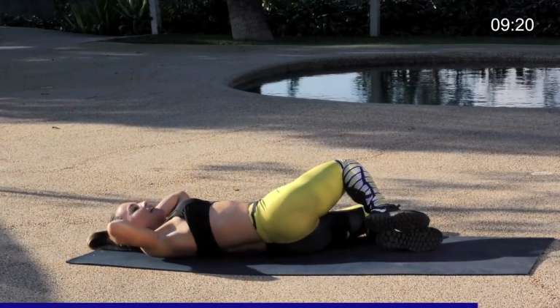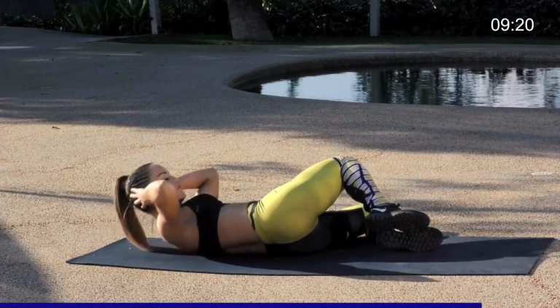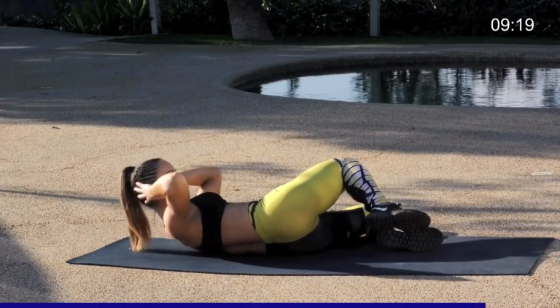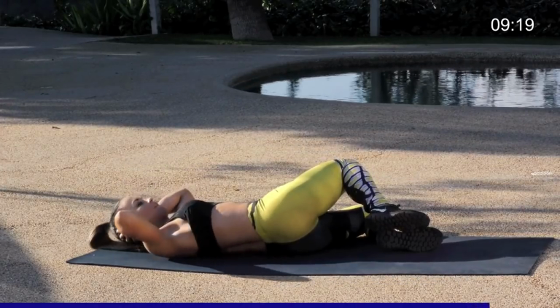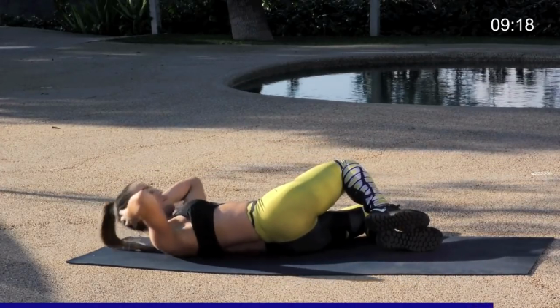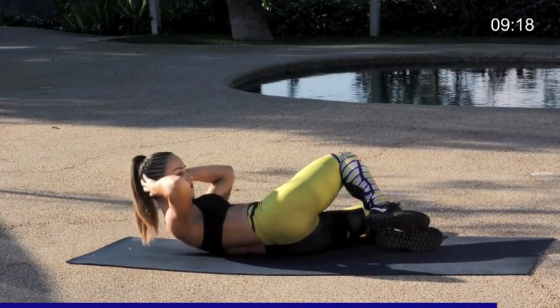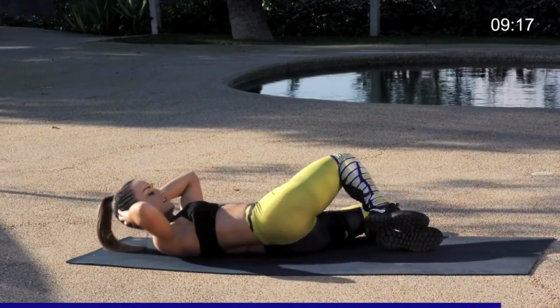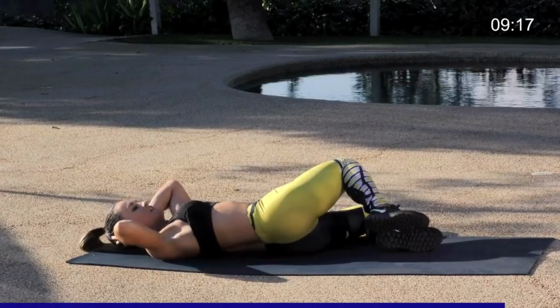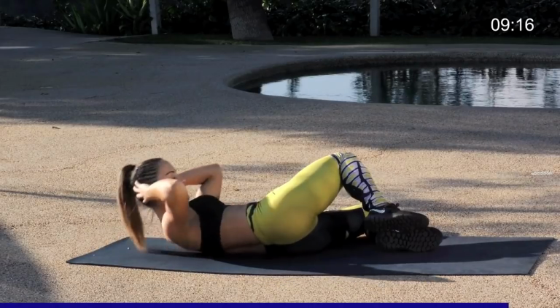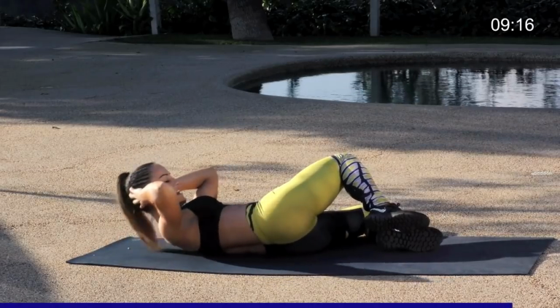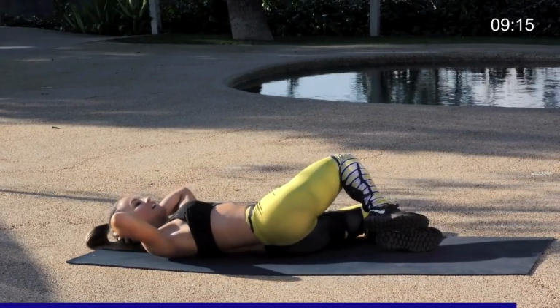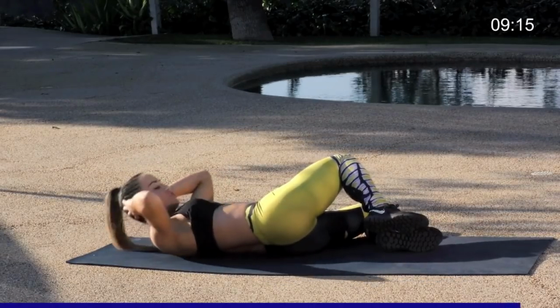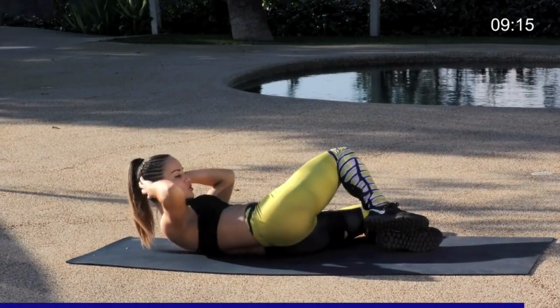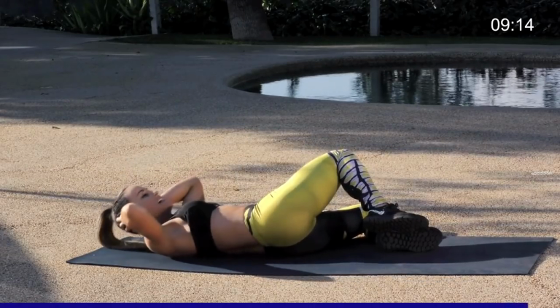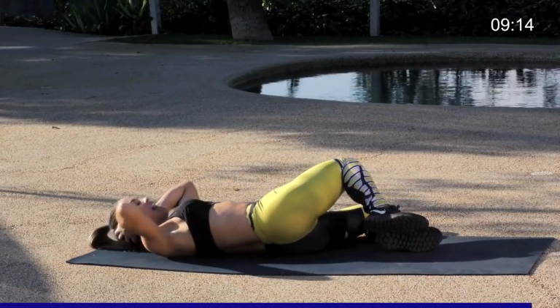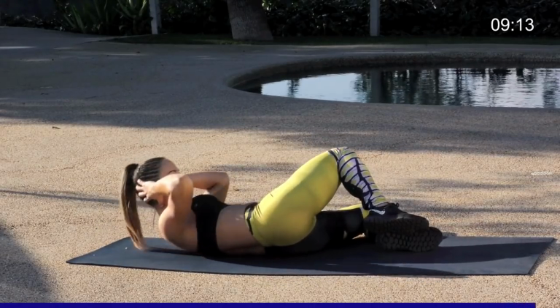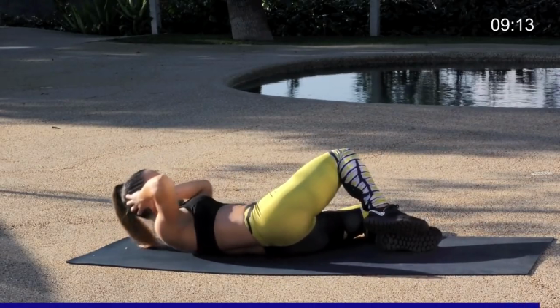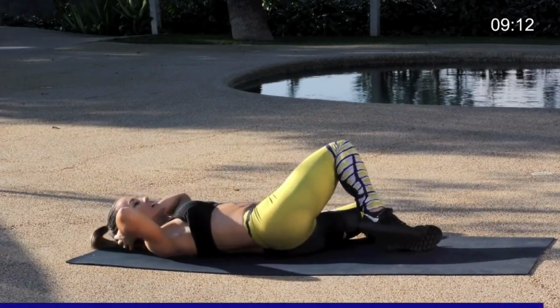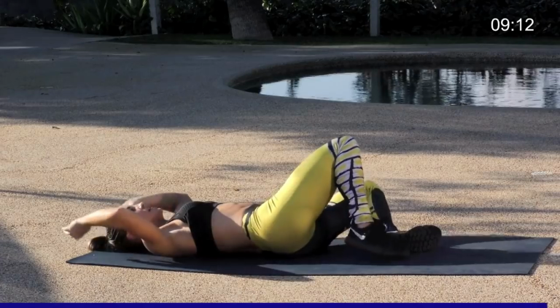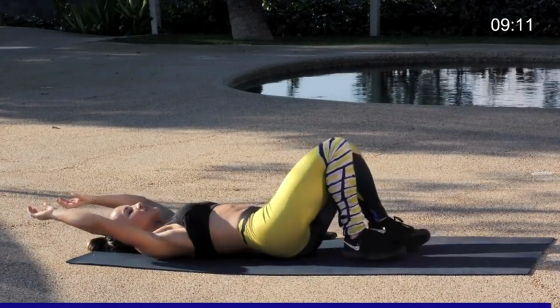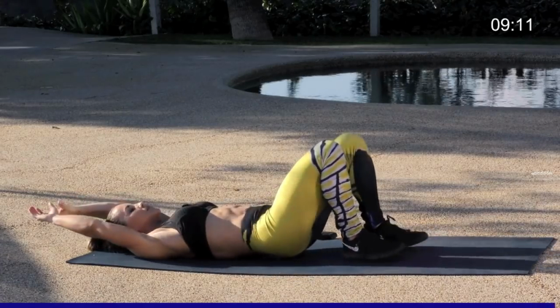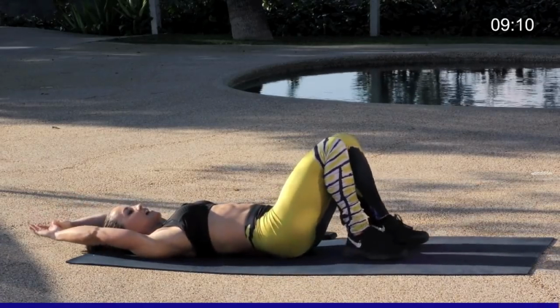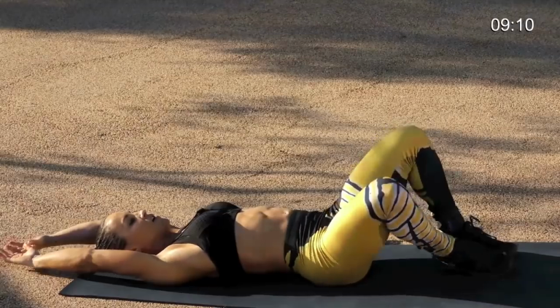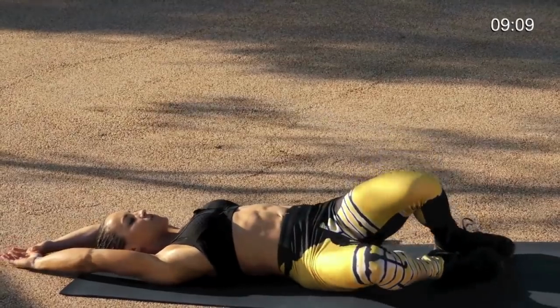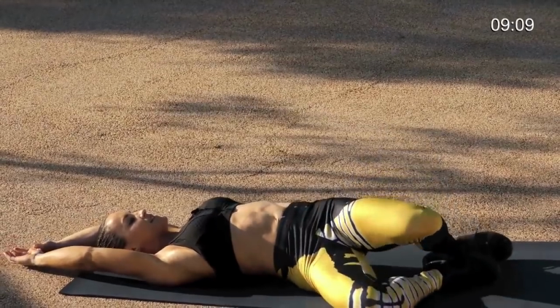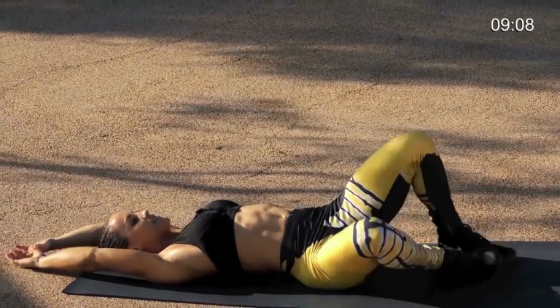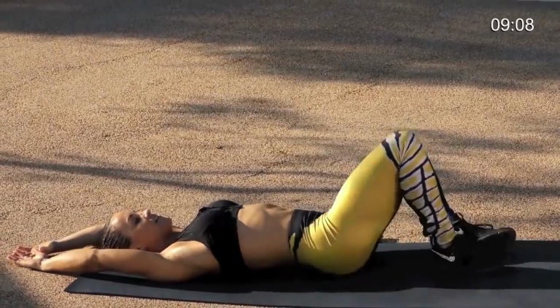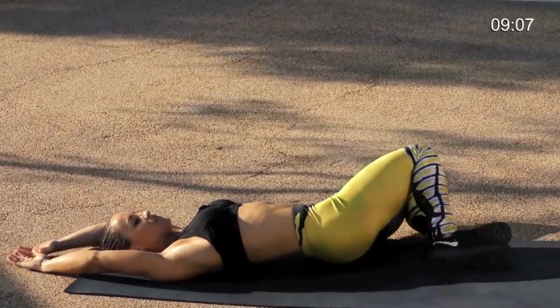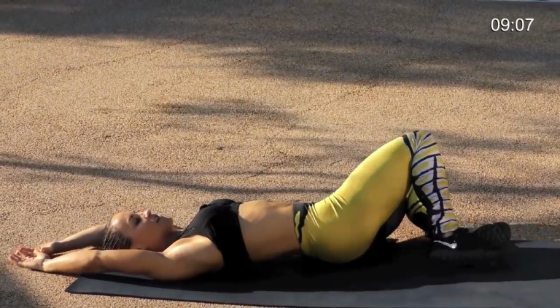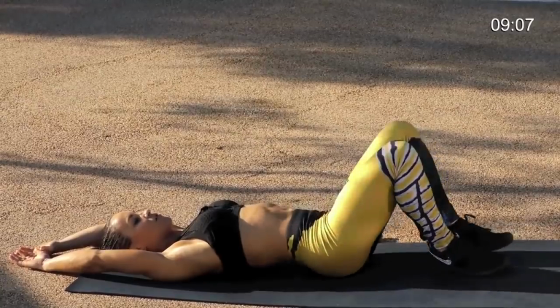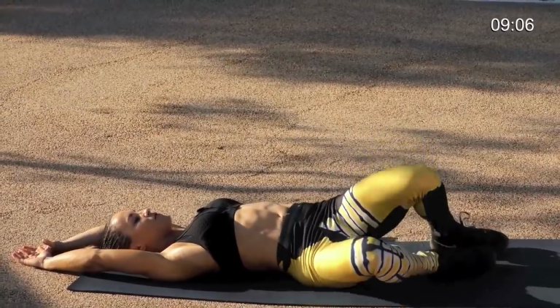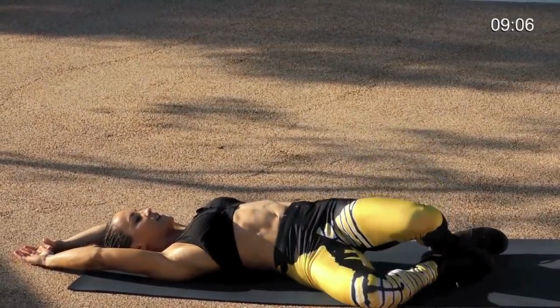Last five, four, three, two, and one. Great job you guys. Reach the arms overhead, just drop the knees side to side, stretching out through those obliques.